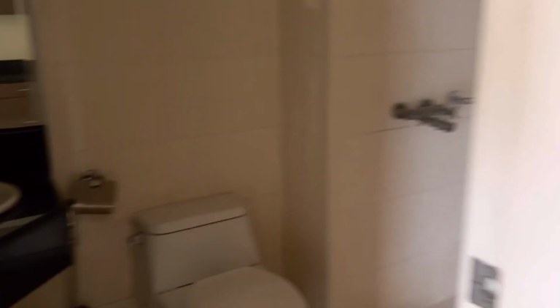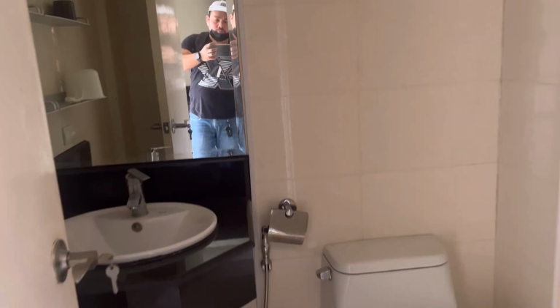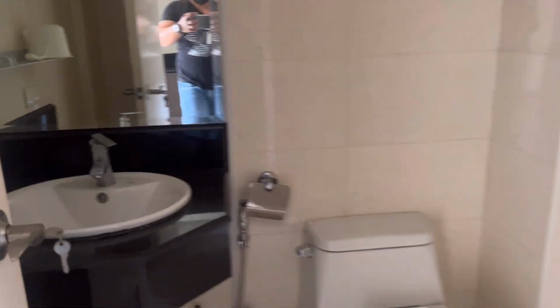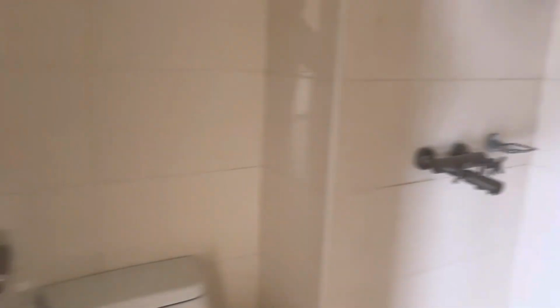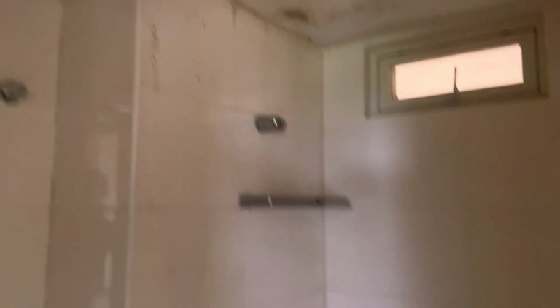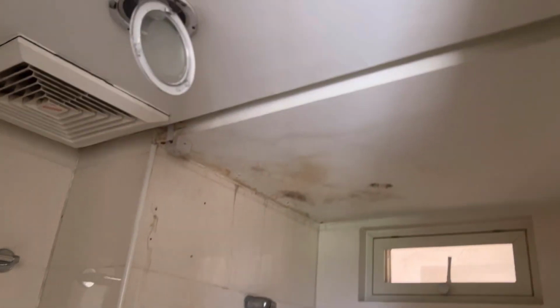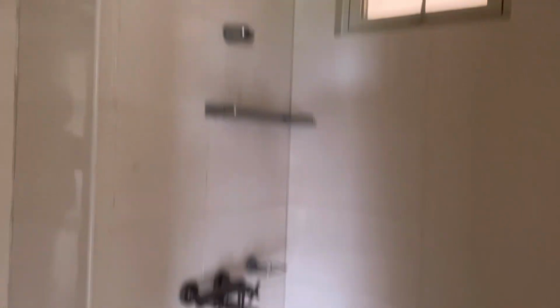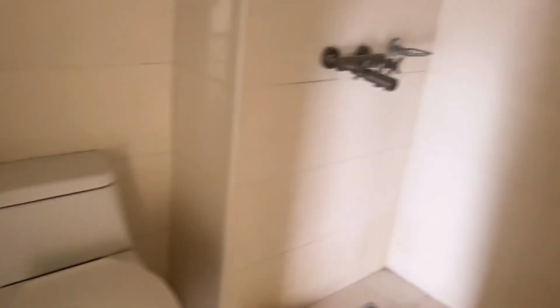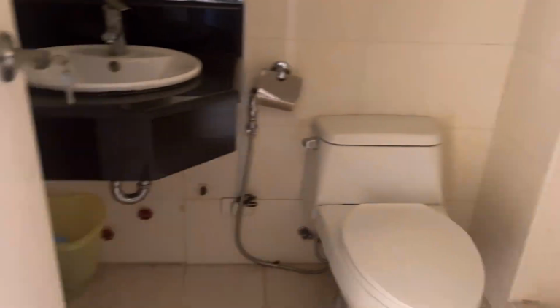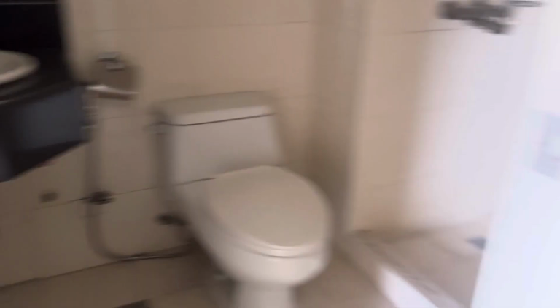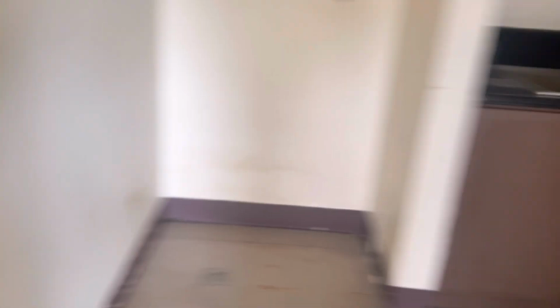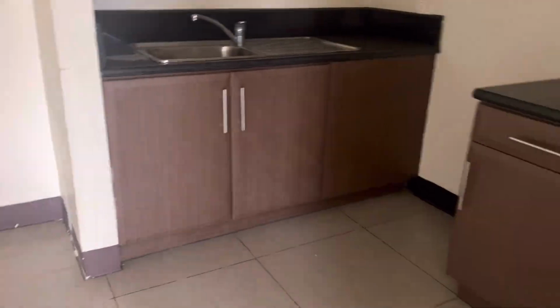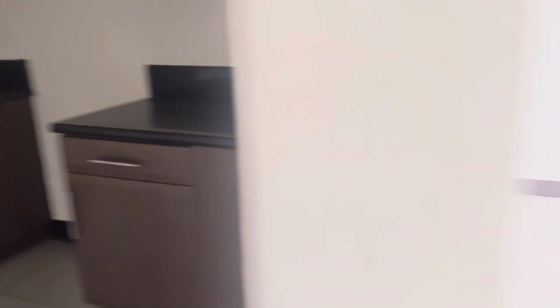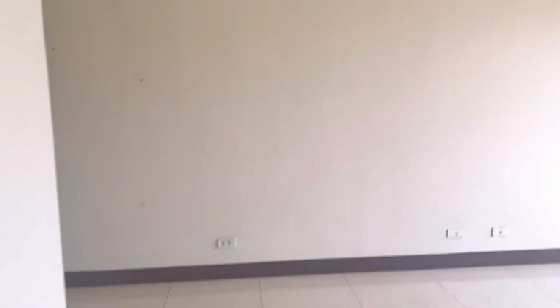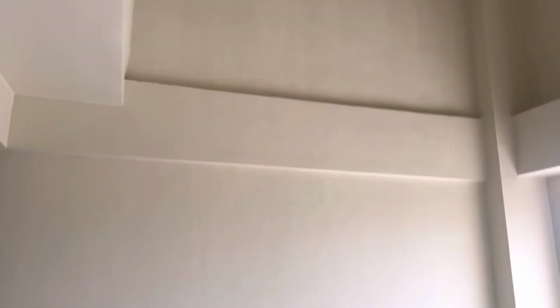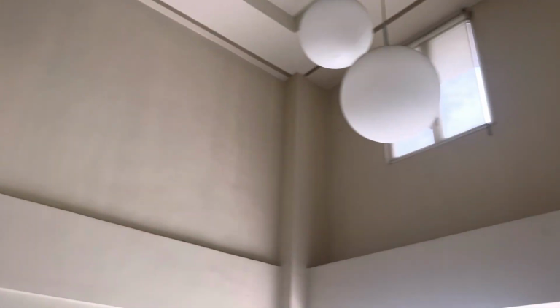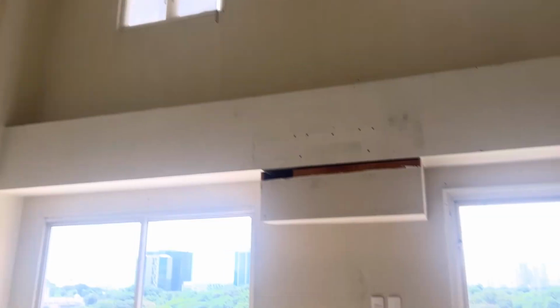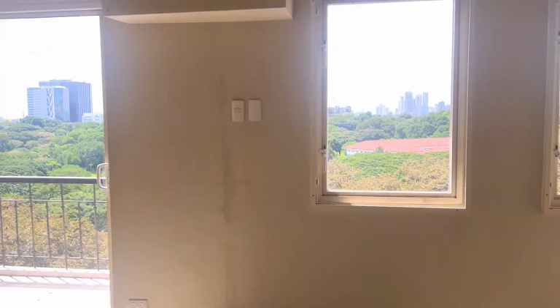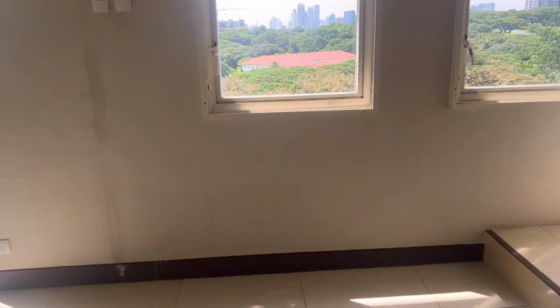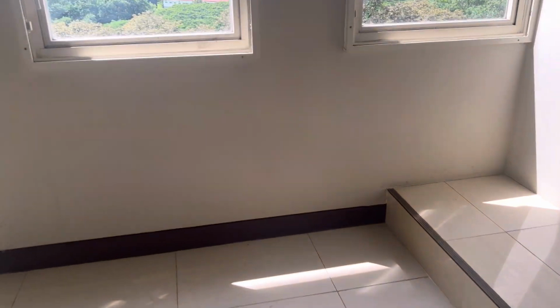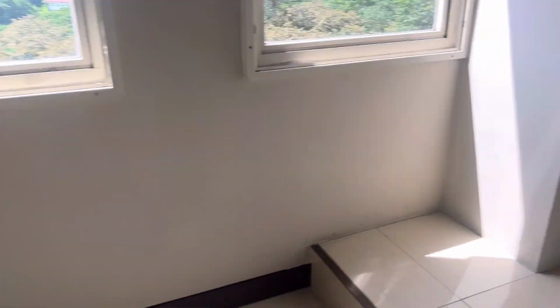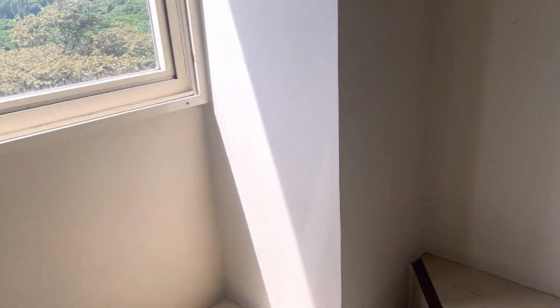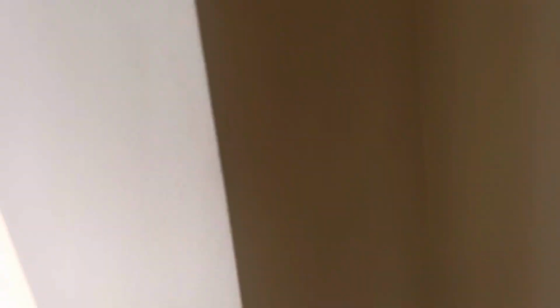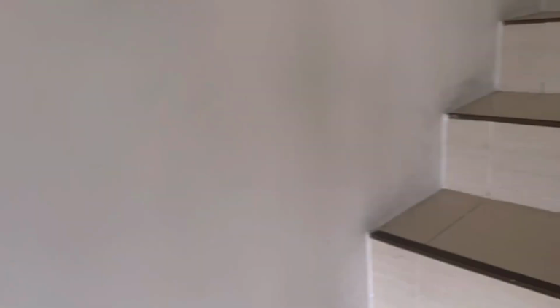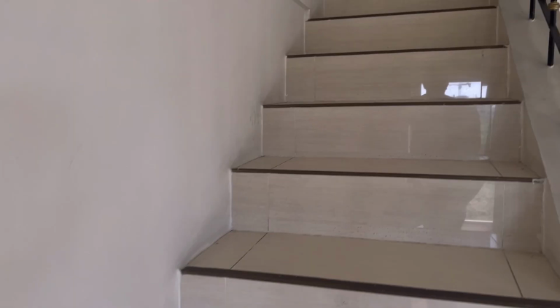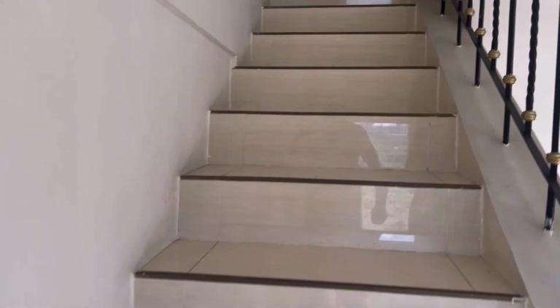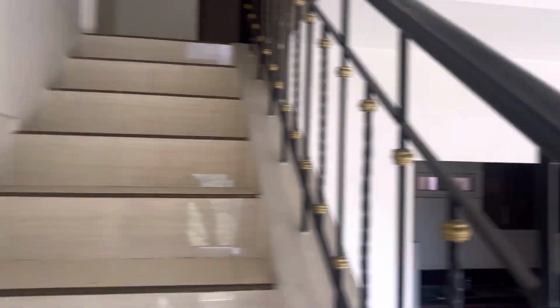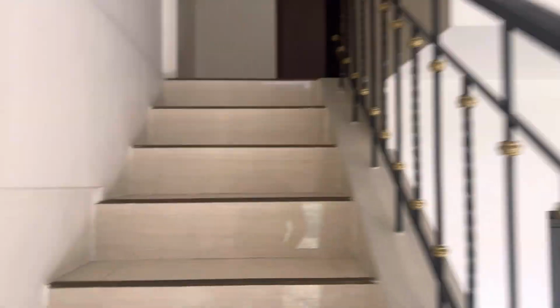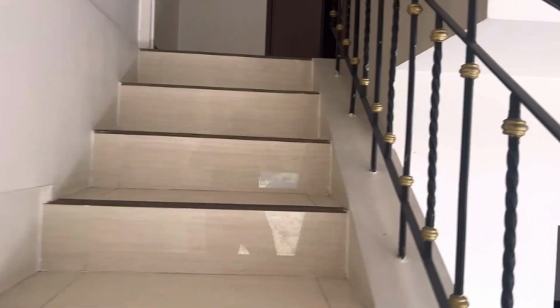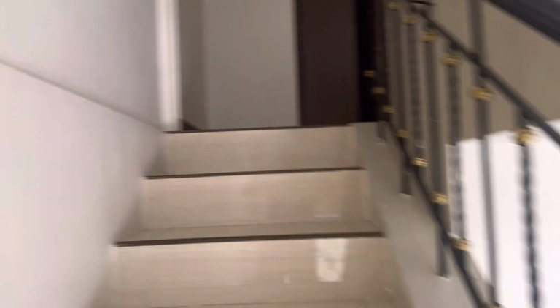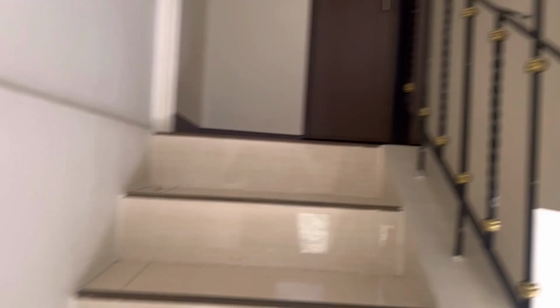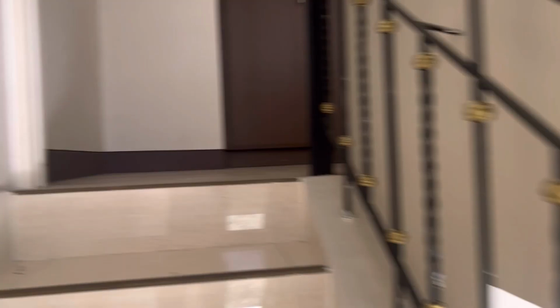All units are facing the American Battle Monument. There's one unit on the 5th floor which has a better view of the American Battle Monument, because the other two units are on the 2nd floor.